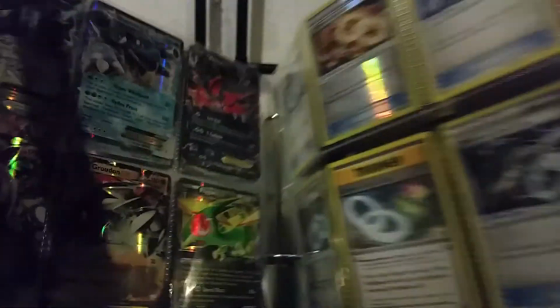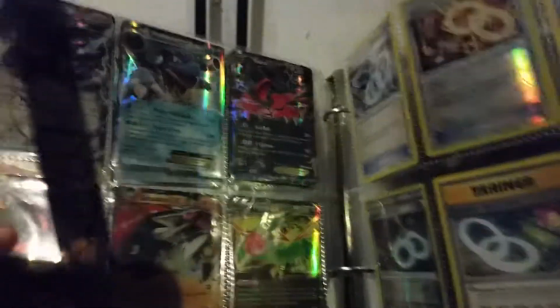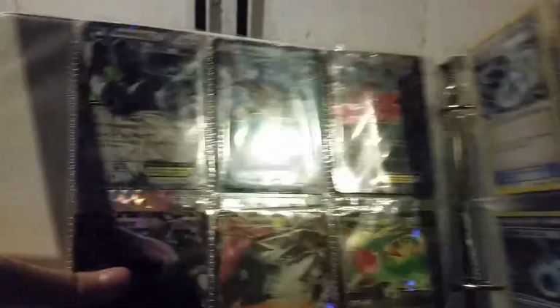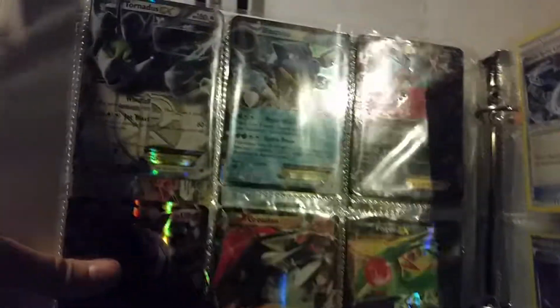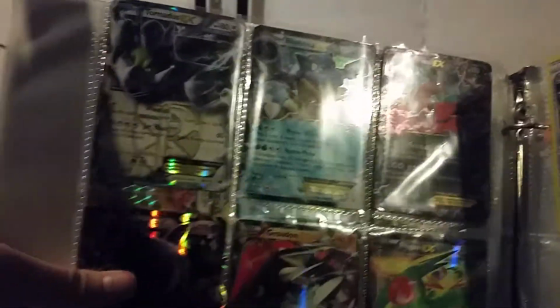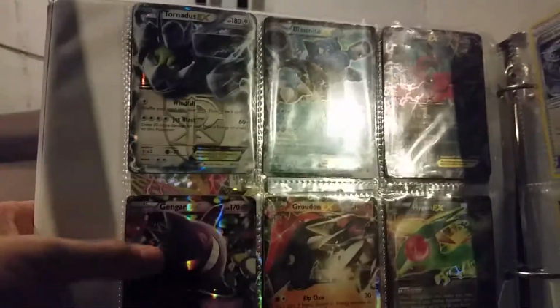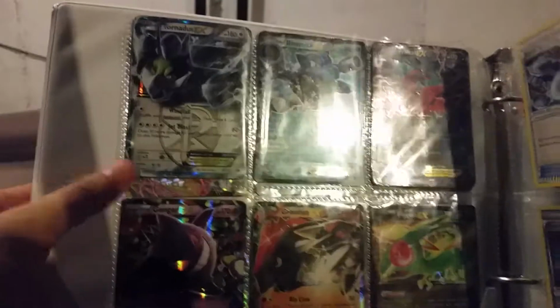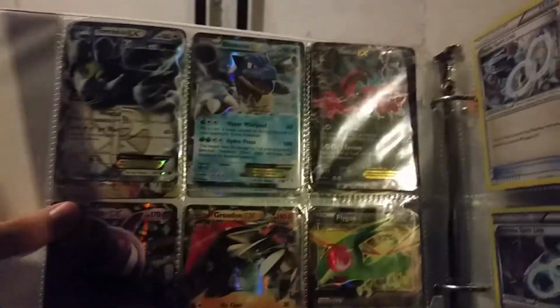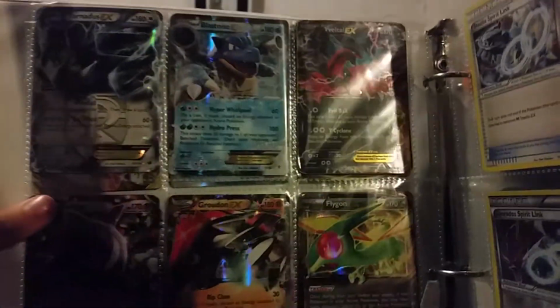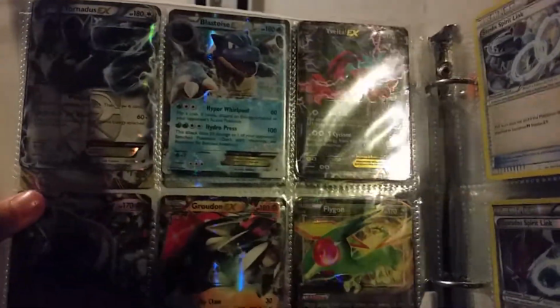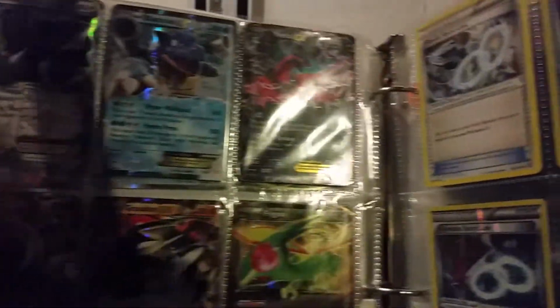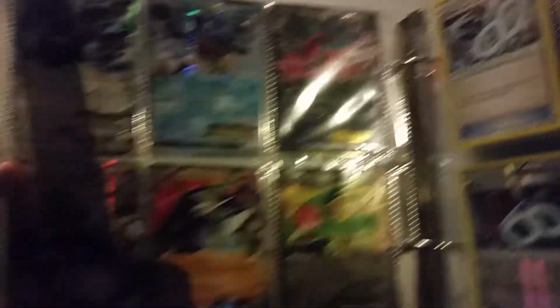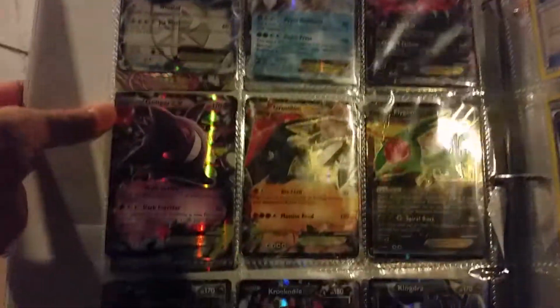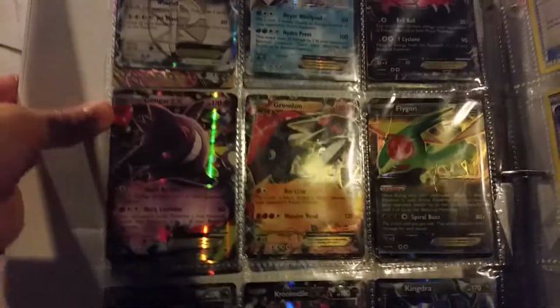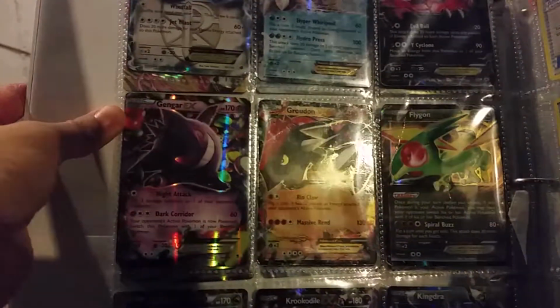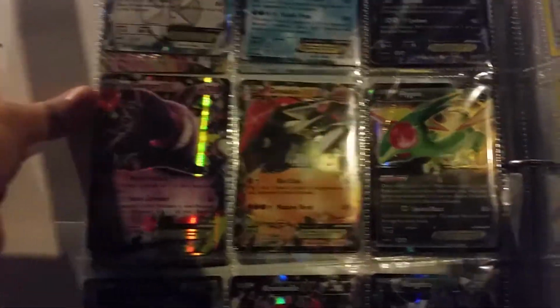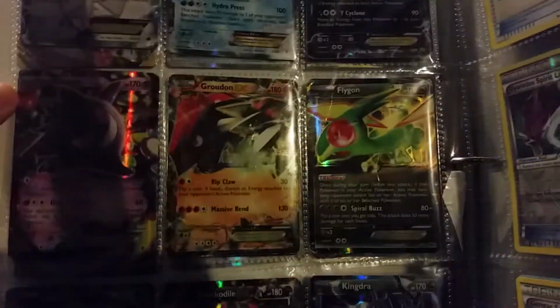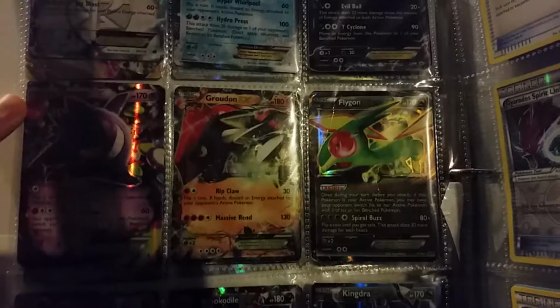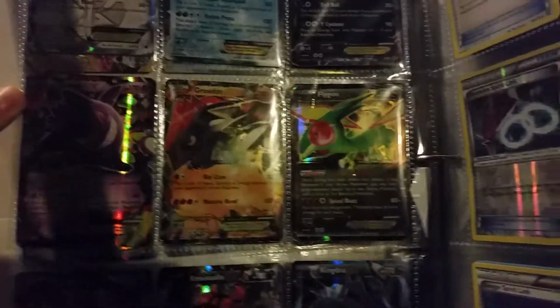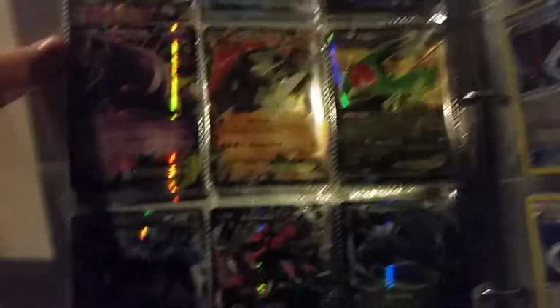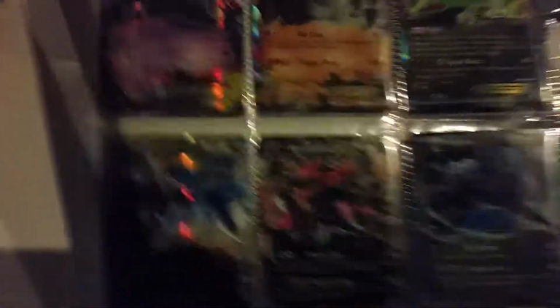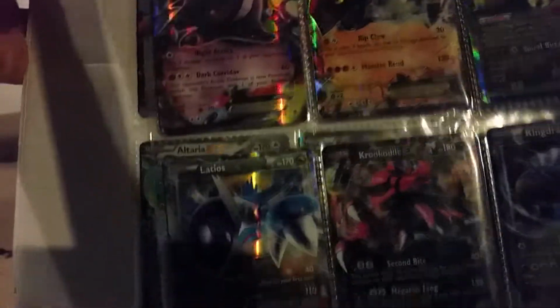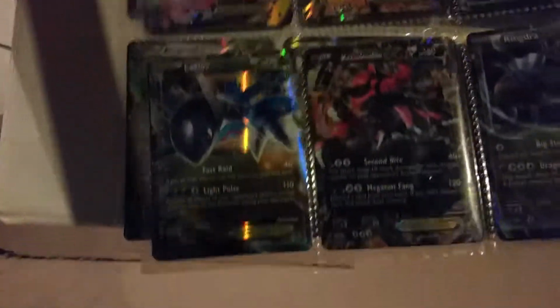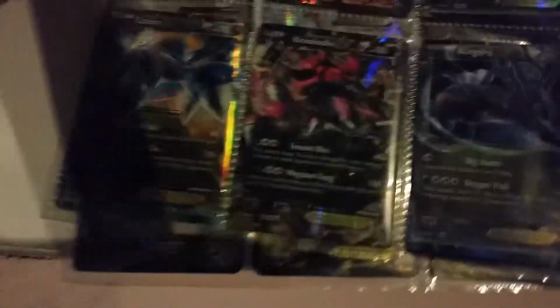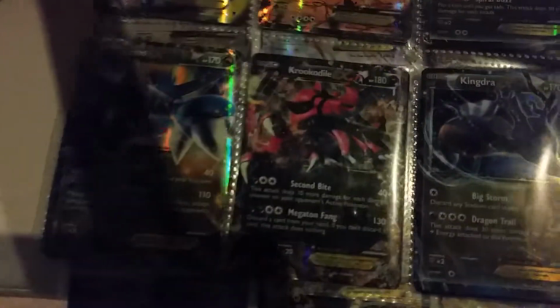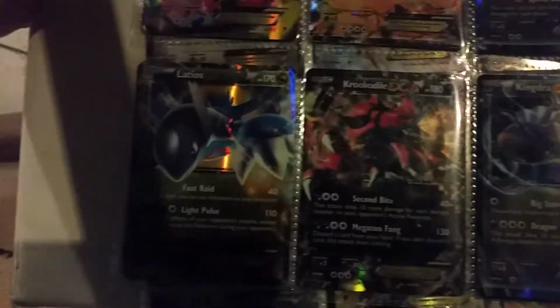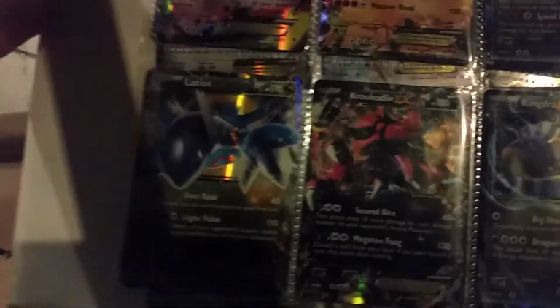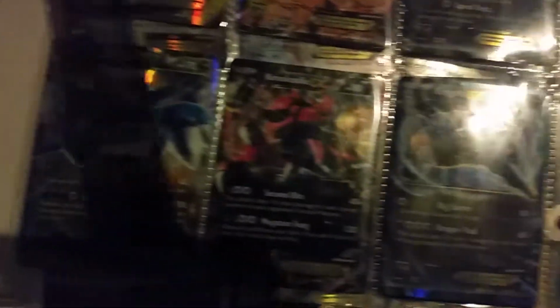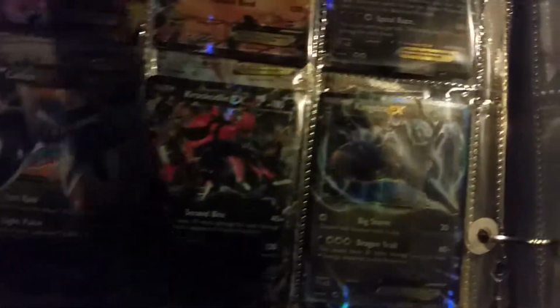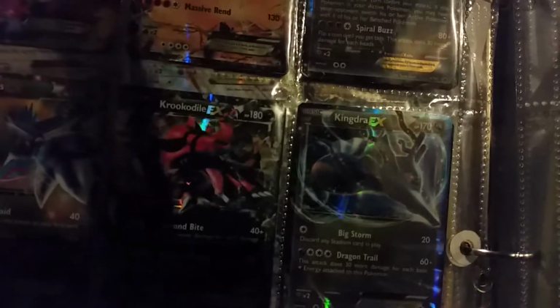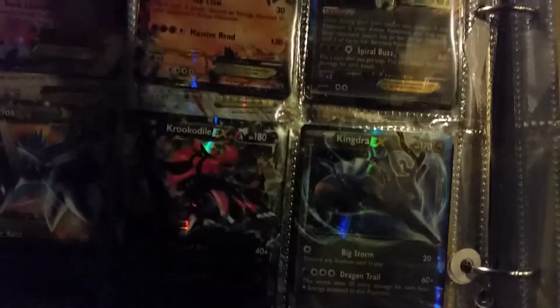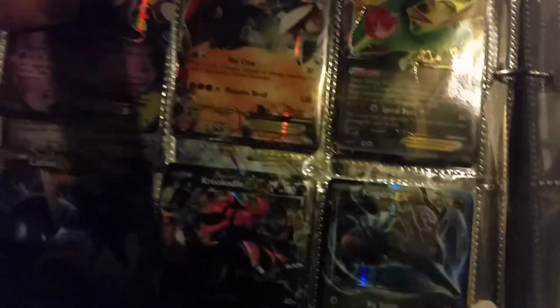We have got a Tornadus EX, a Blastoise EX, Yveltal EX, Gengar EX, Groudon EX, Flygon EX, Latios EX, Crookedile EX, and Kingdra EX.